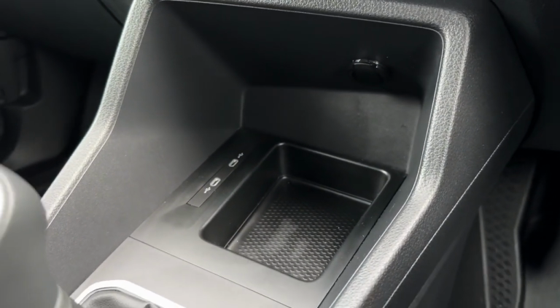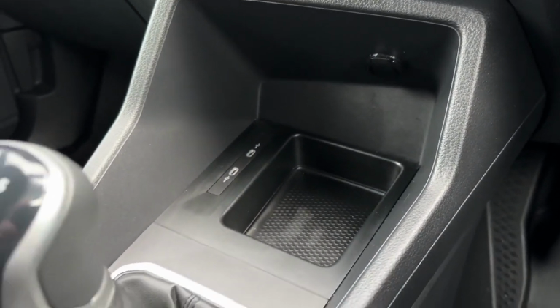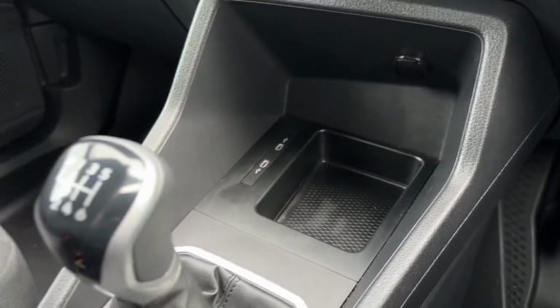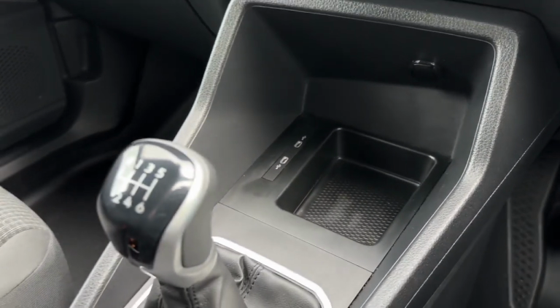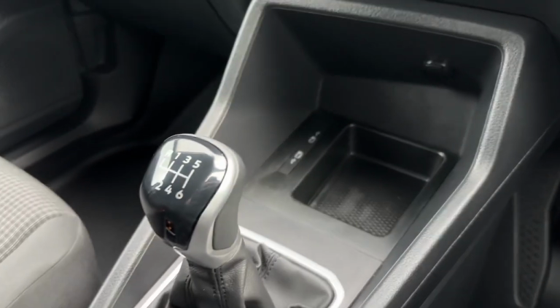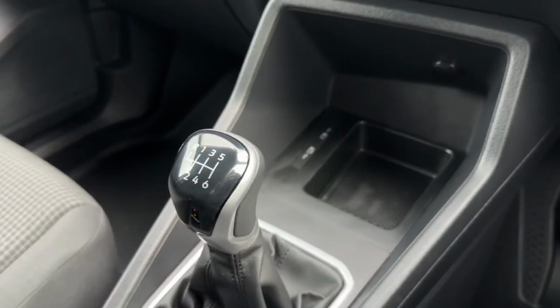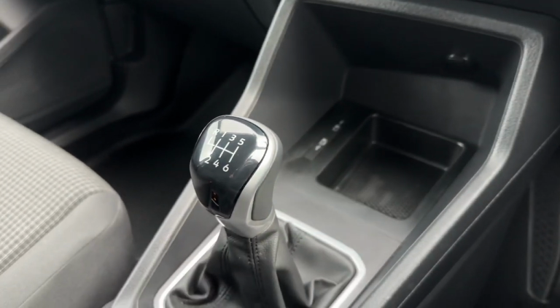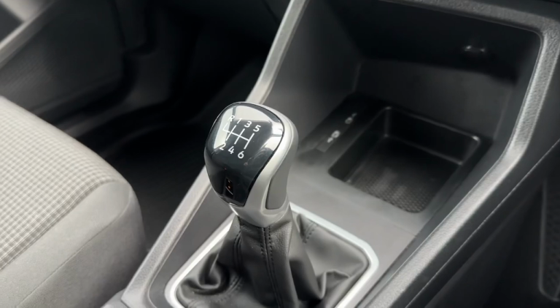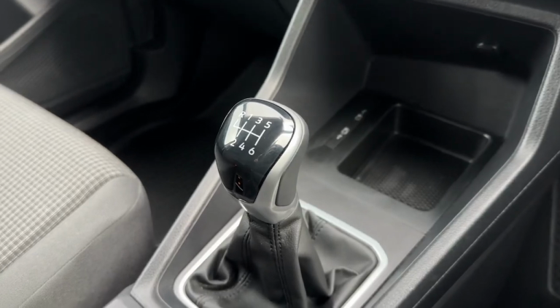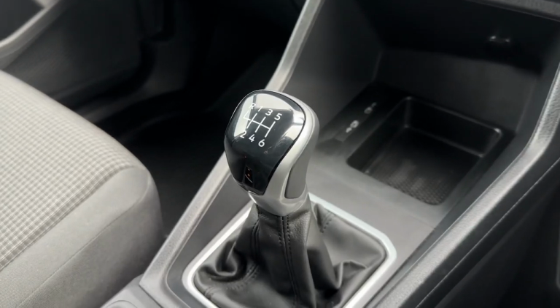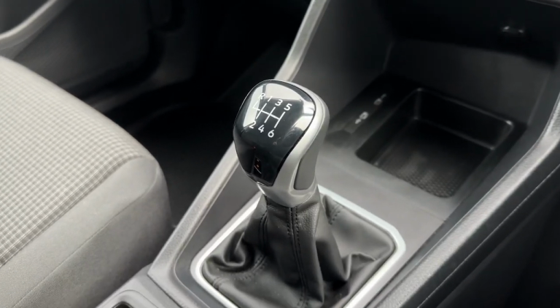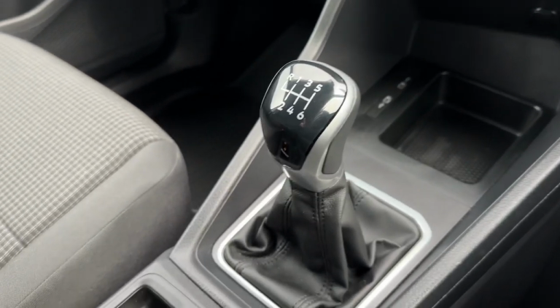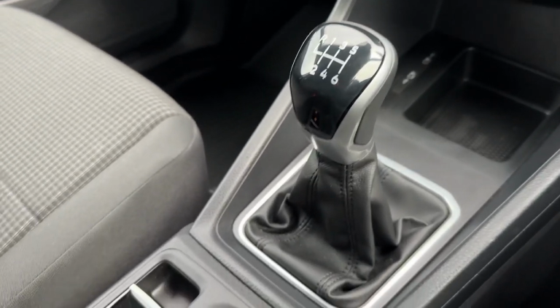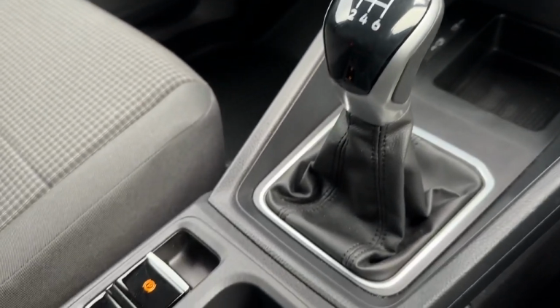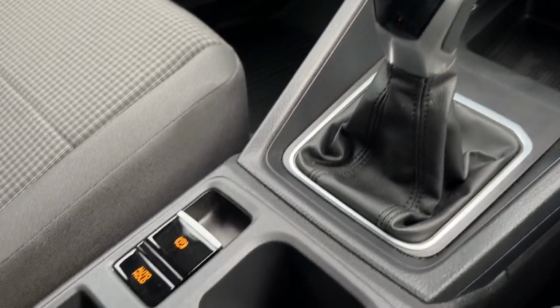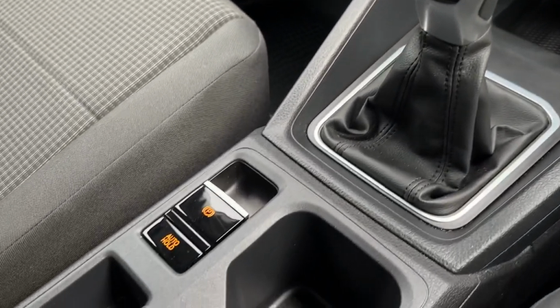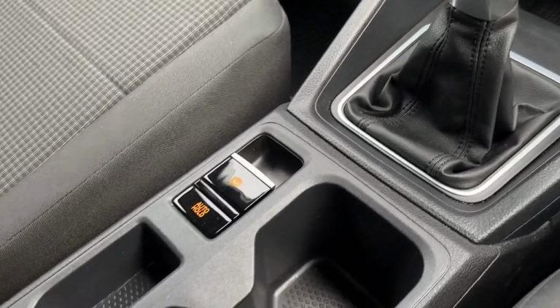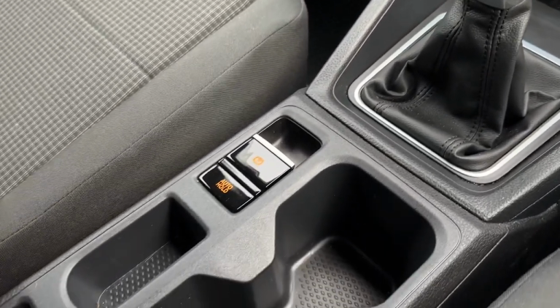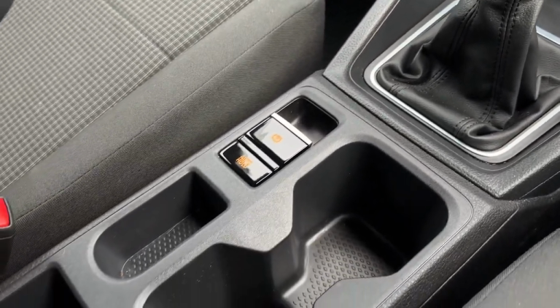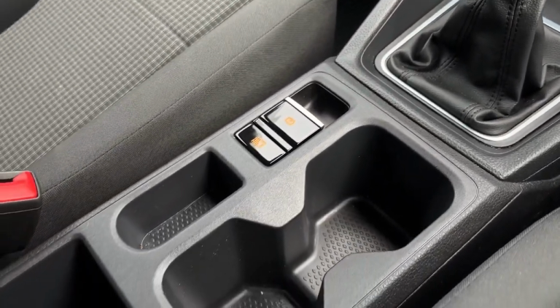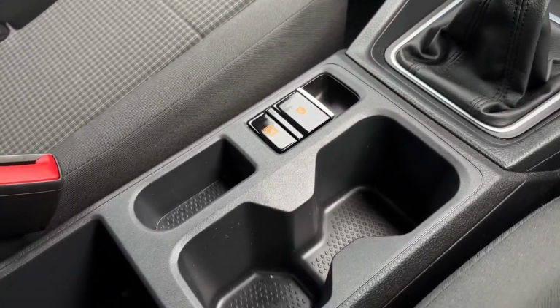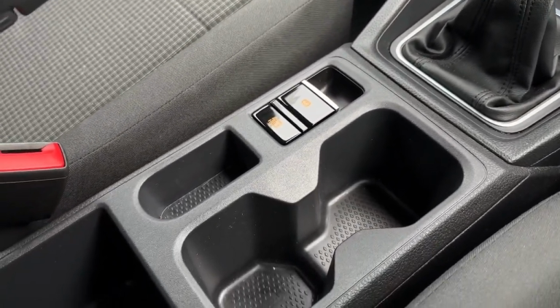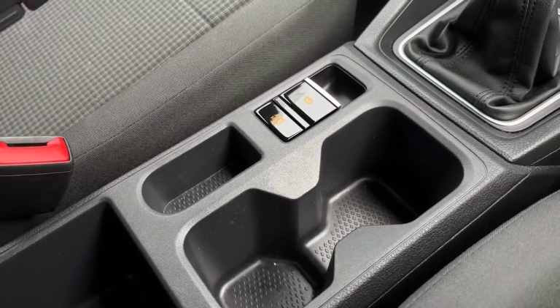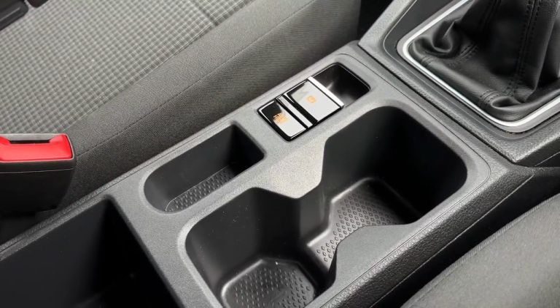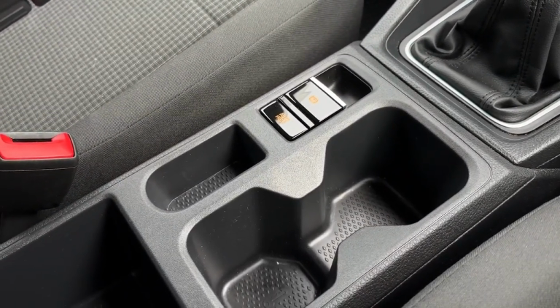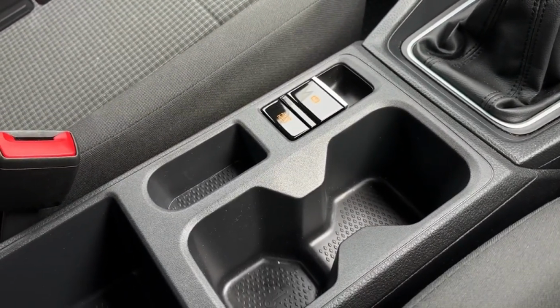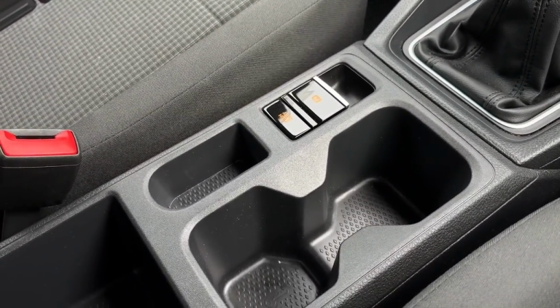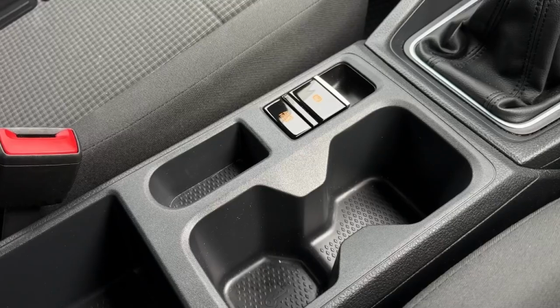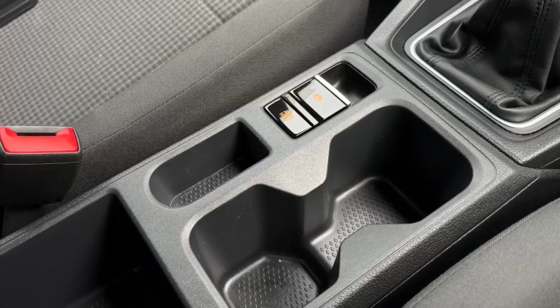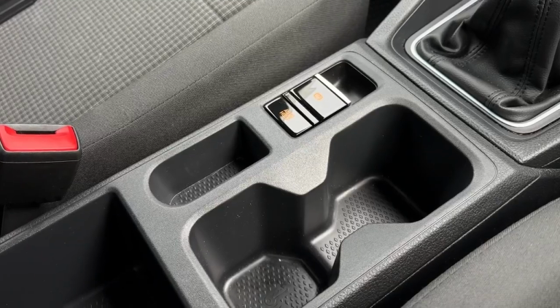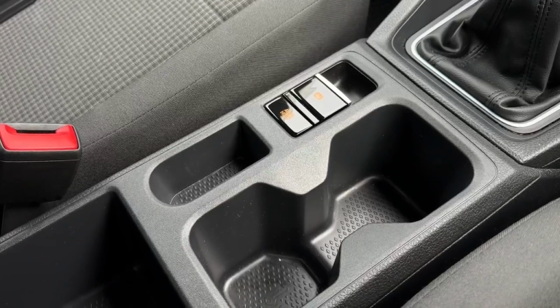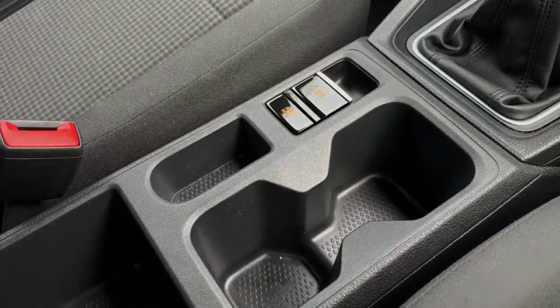Underneath you've got two USB-Cs as well as a six-speed manual gear stick, and just behind that you'll find the electronic parking brake, auto hold, and plenty of storage.